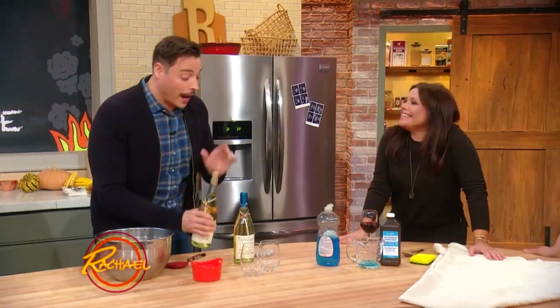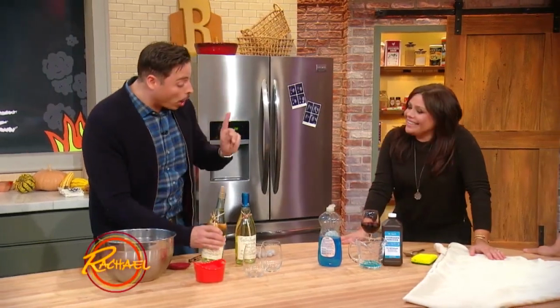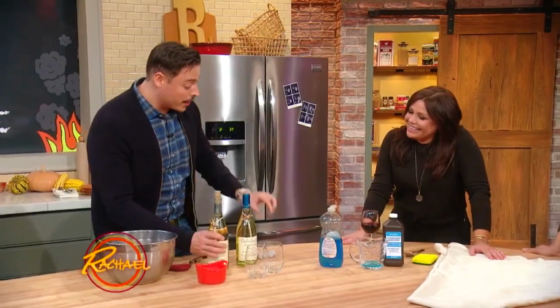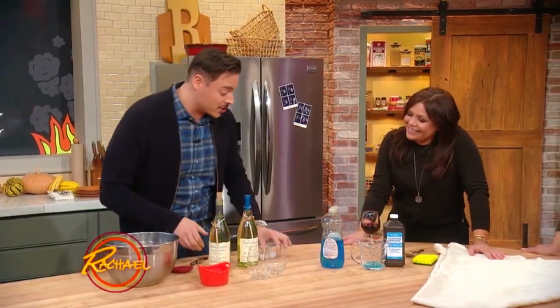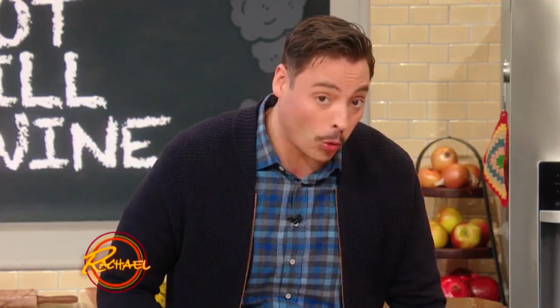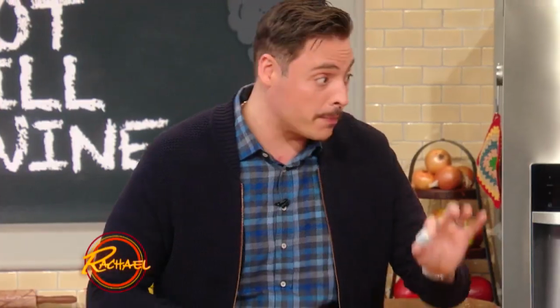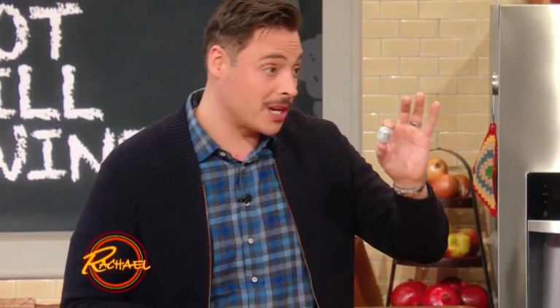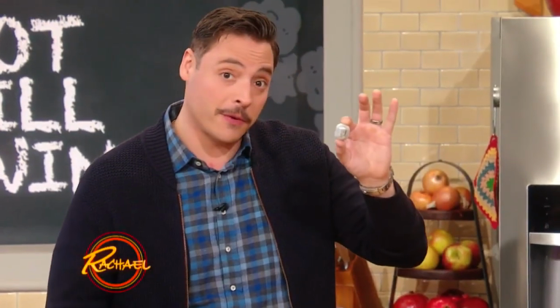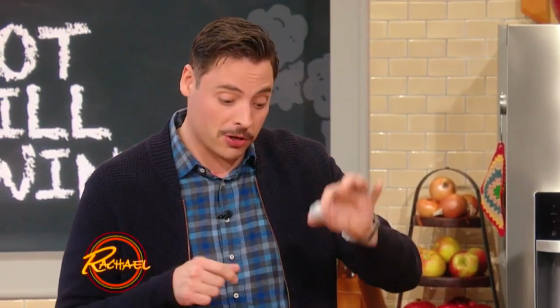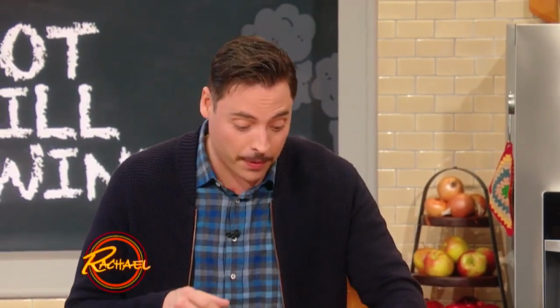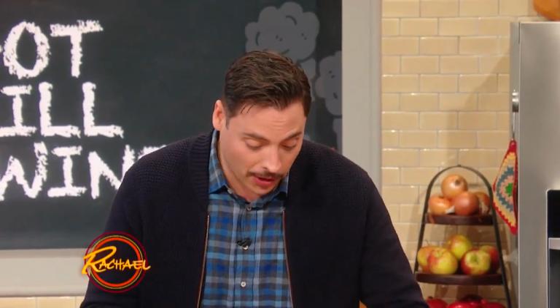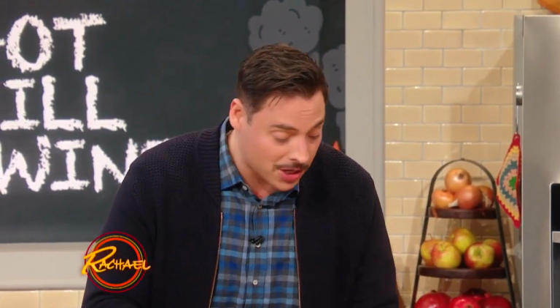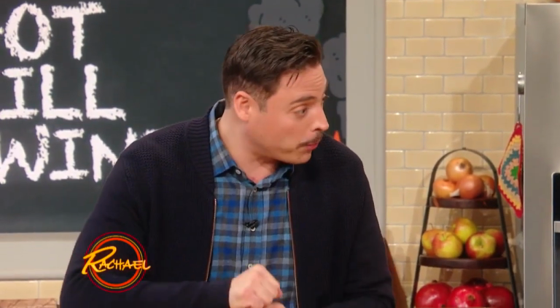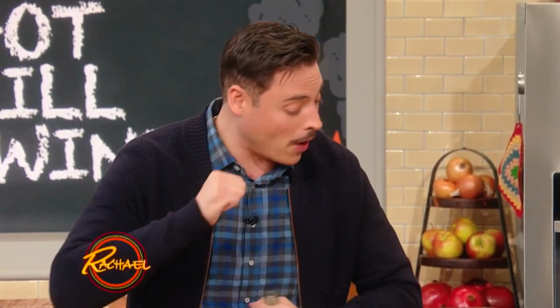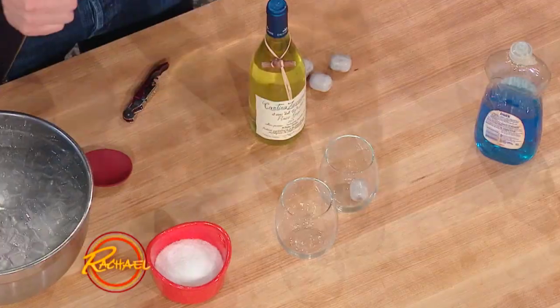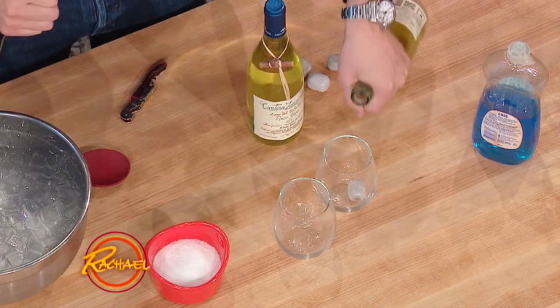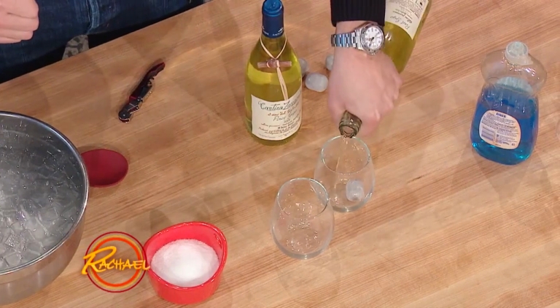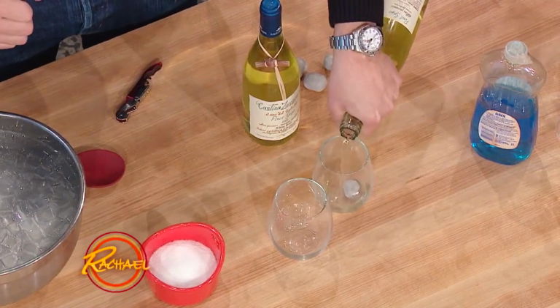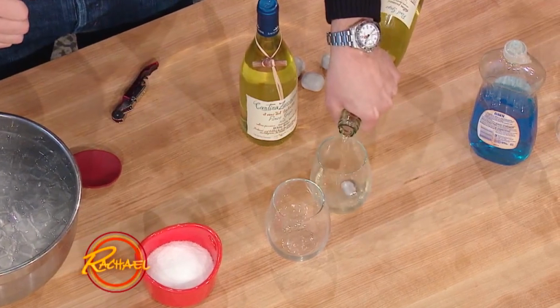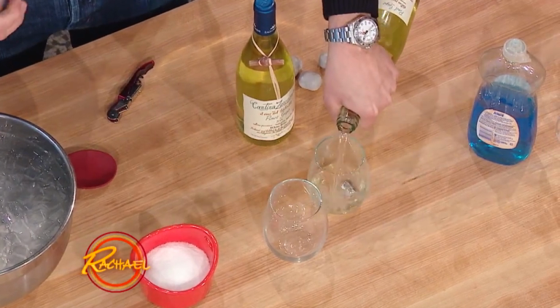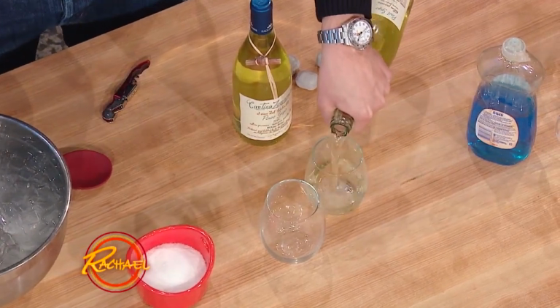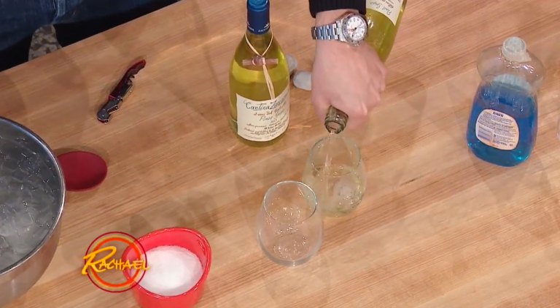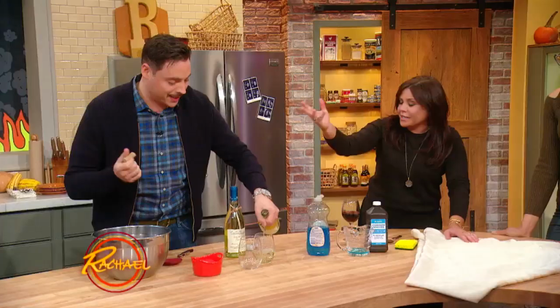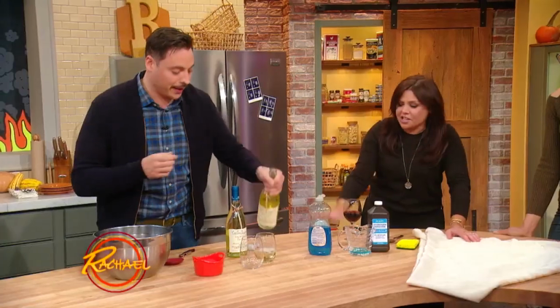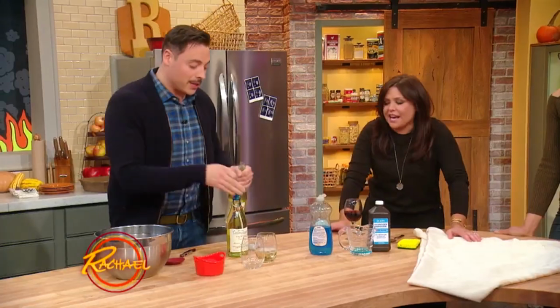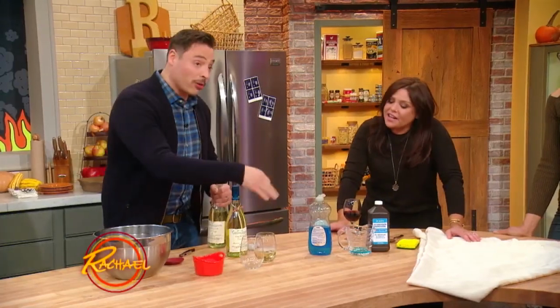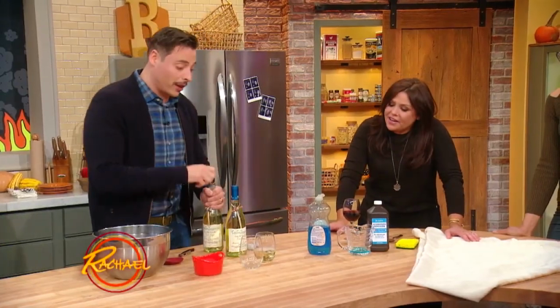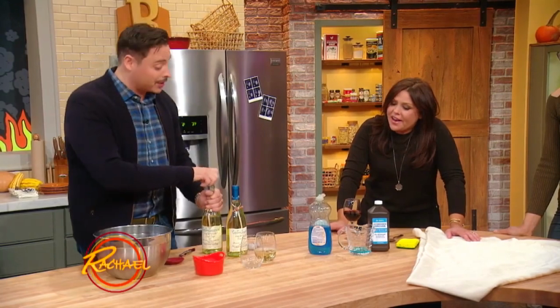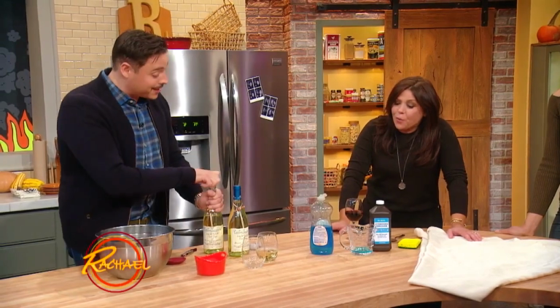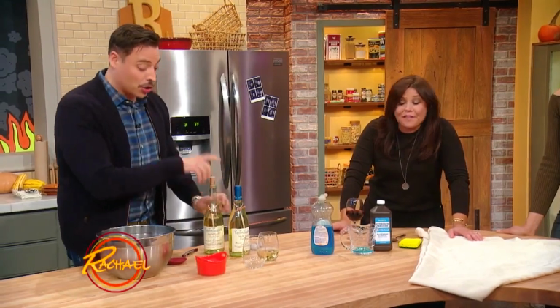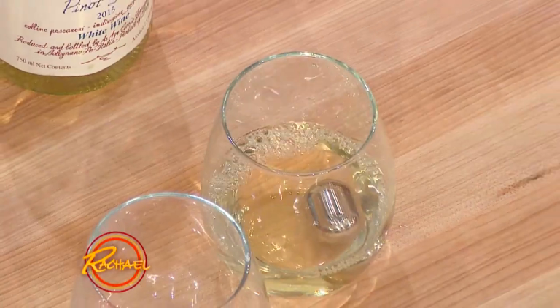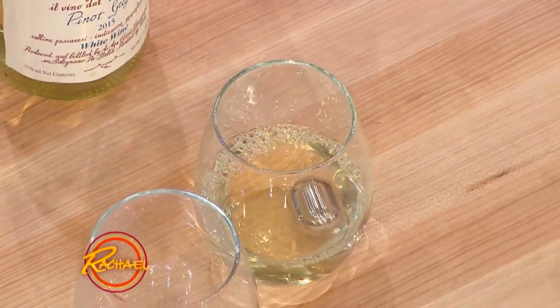Or you can invest in these little wine pearls. Keep them in the freezer, drop them in your glass, and pour your wine directly in there. They're like scotch cubes — like whiskey stones, exactly. And that'll chill it and bring it to a nice temperature. Wow, that's cool.